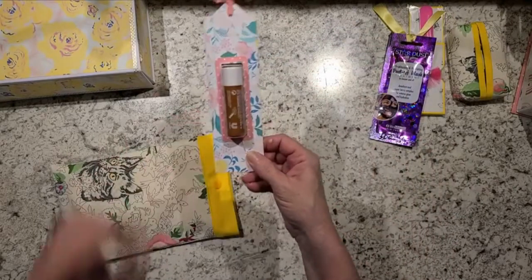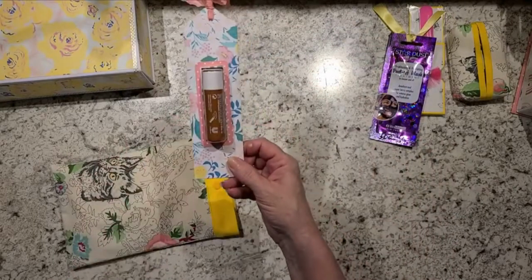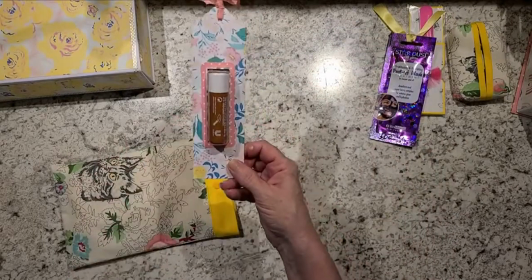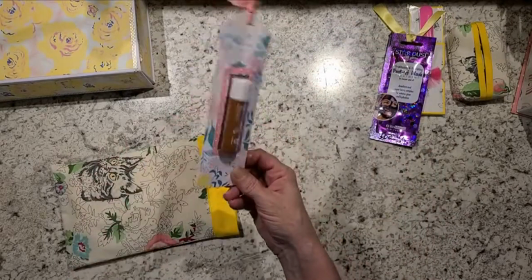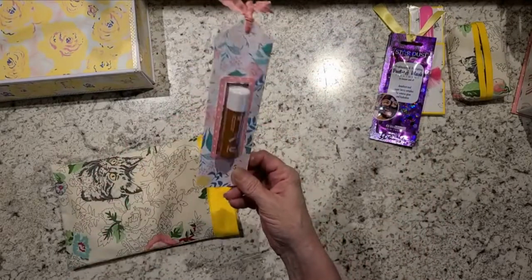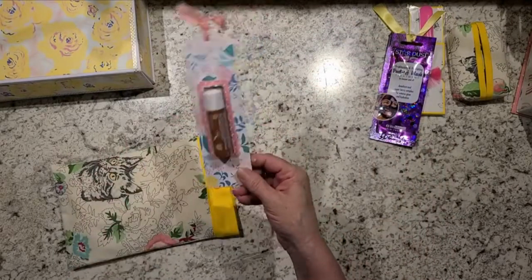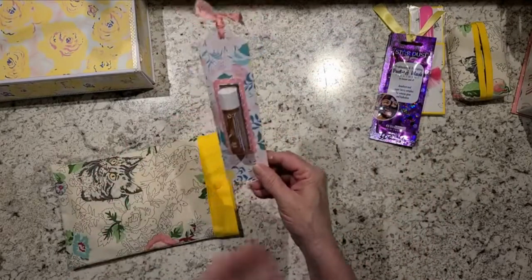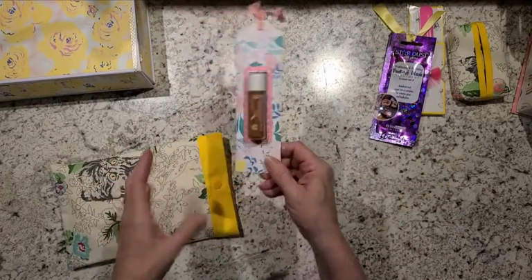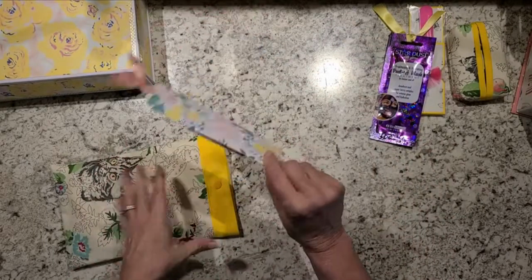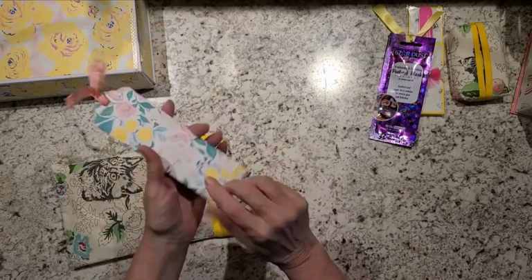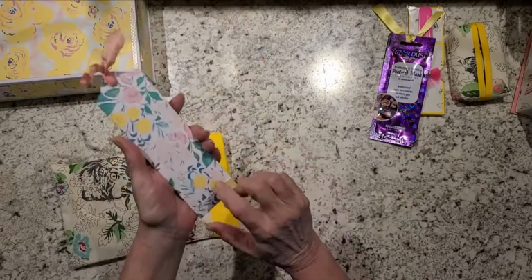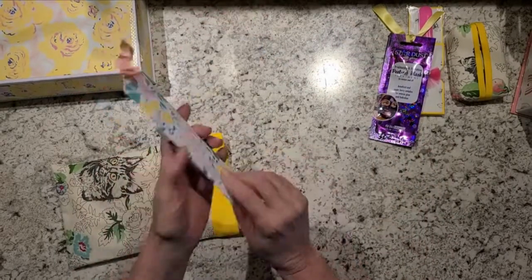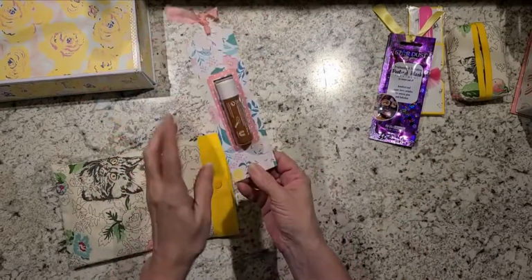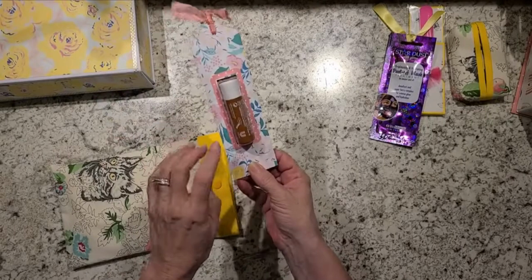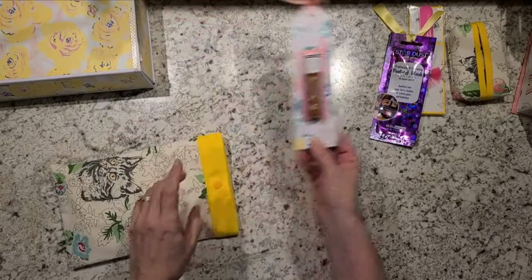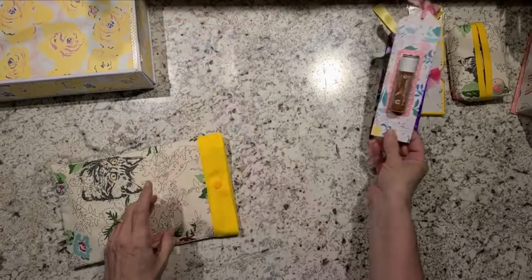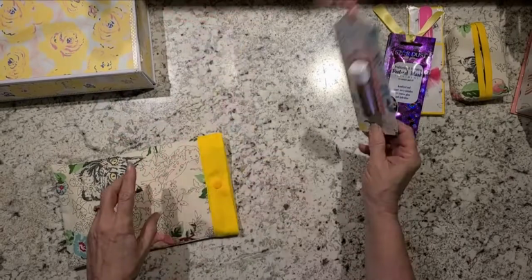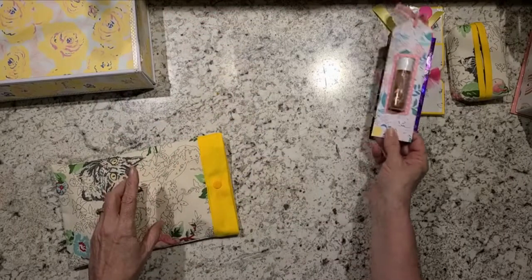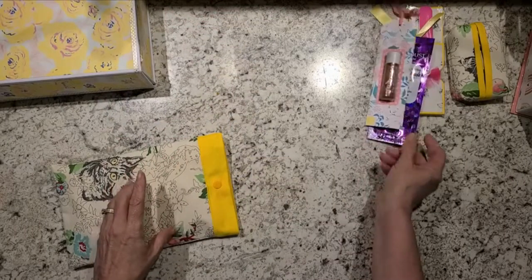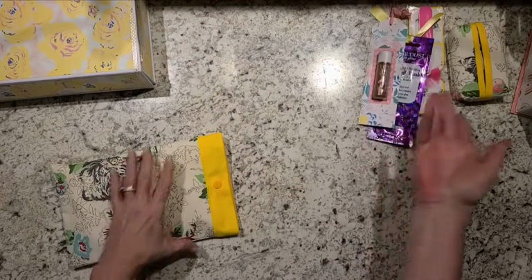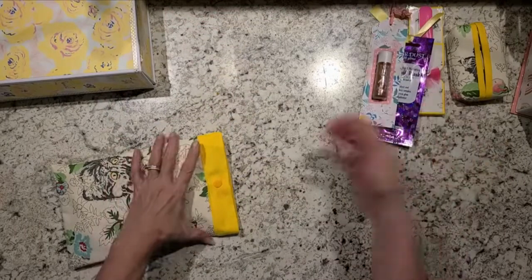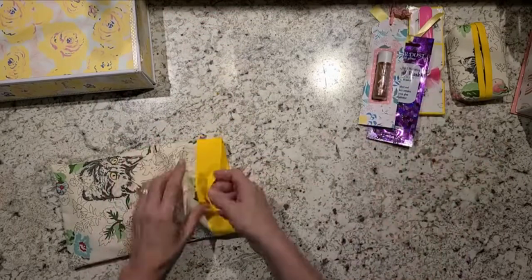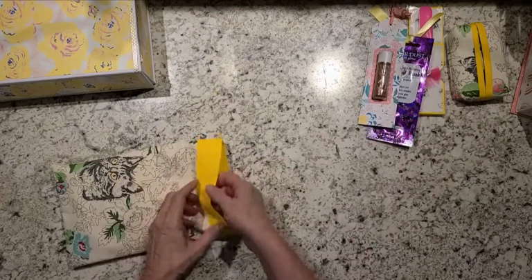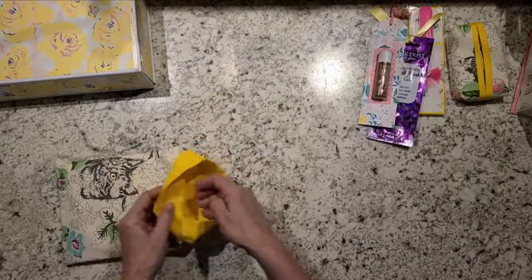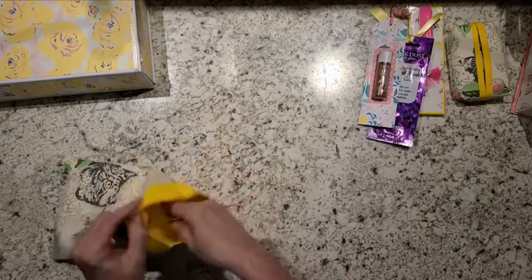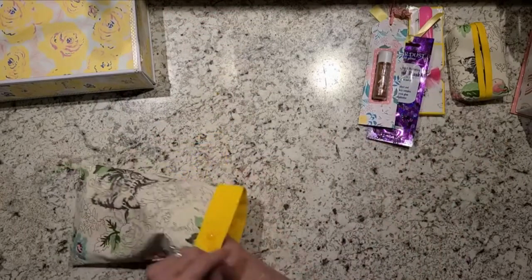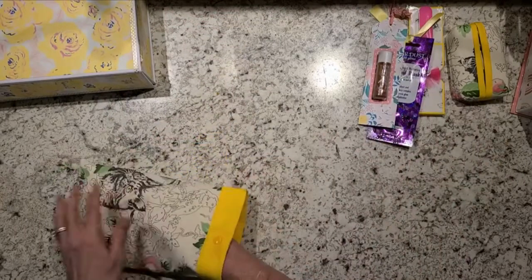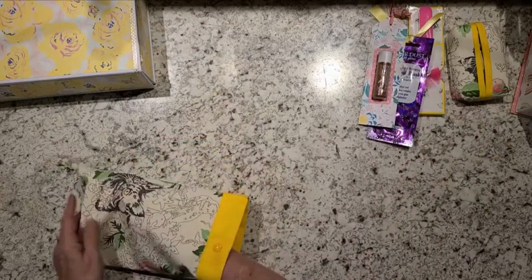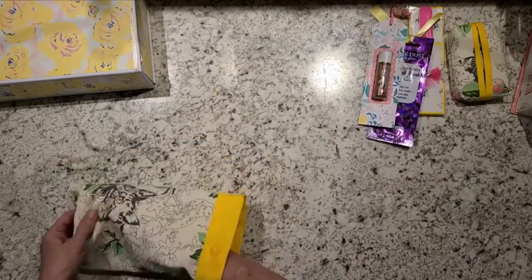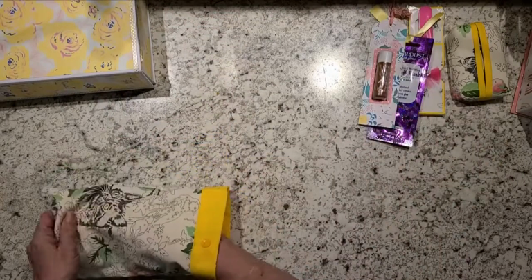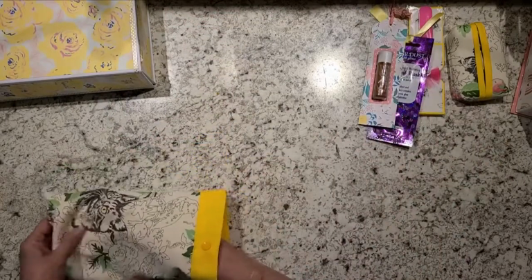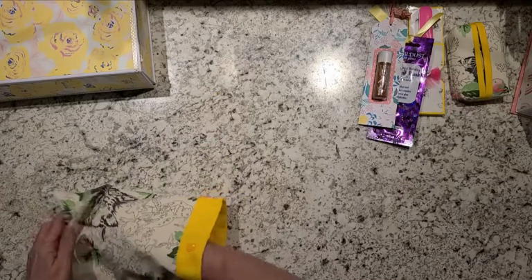This is the little chapstick holder thing — I have a tutorial on that. And there's an SVG file that I have for it because I did mine on my Cricut.